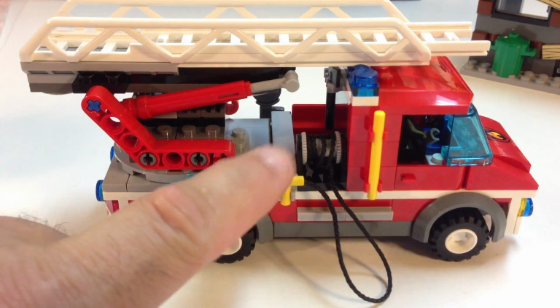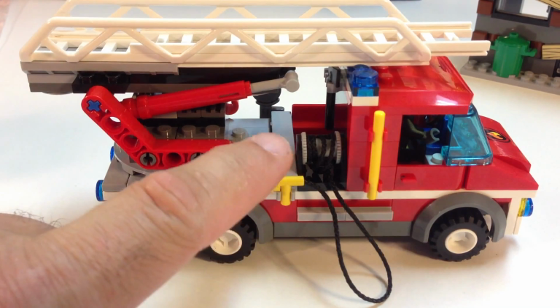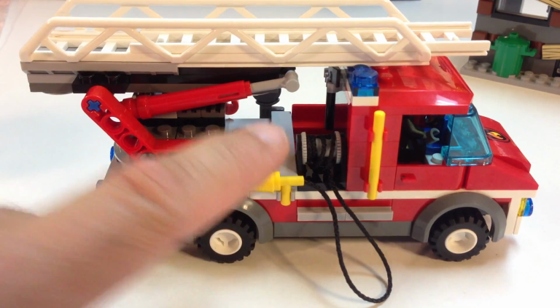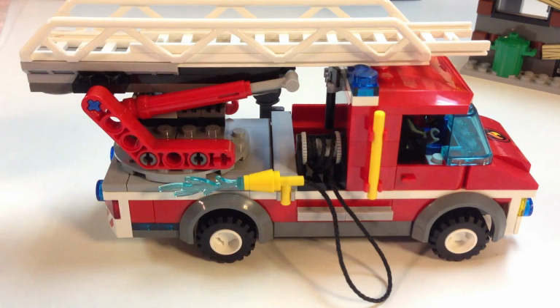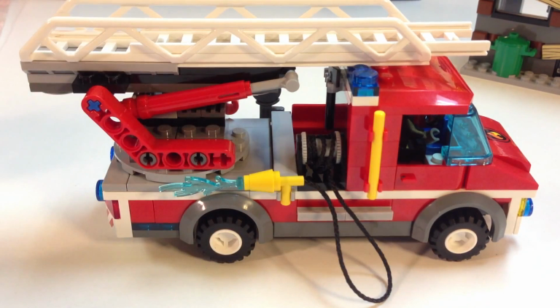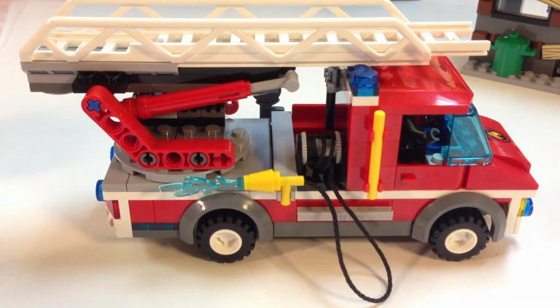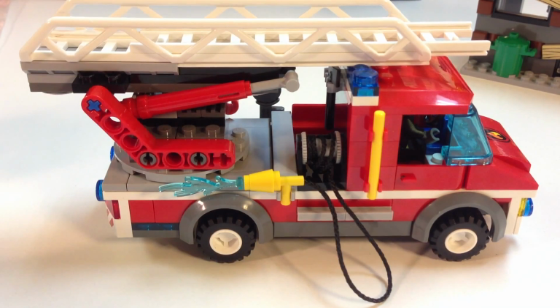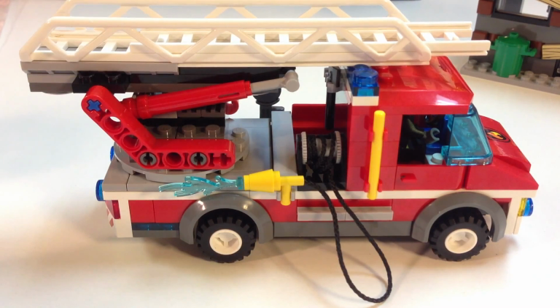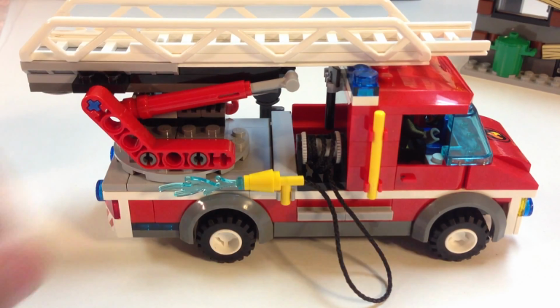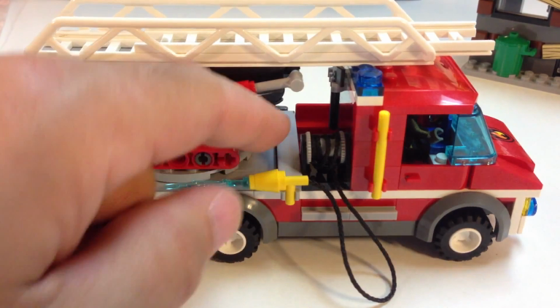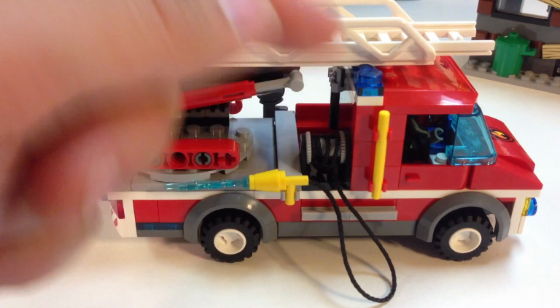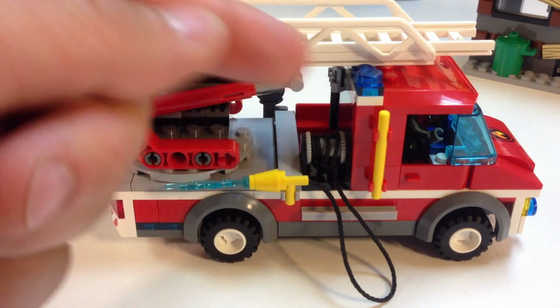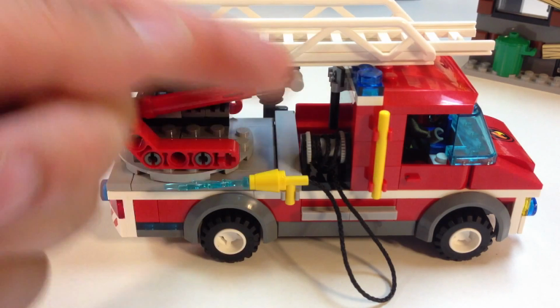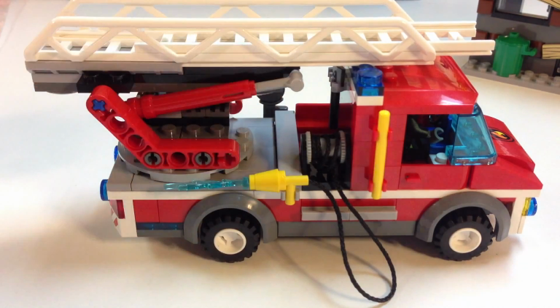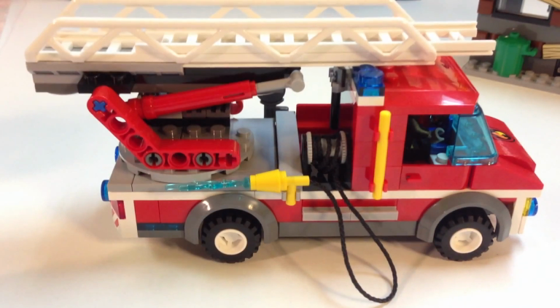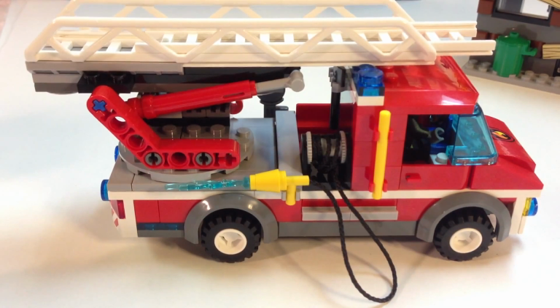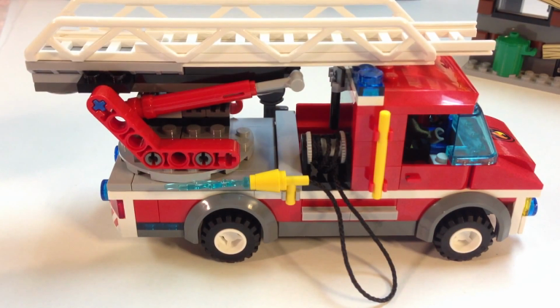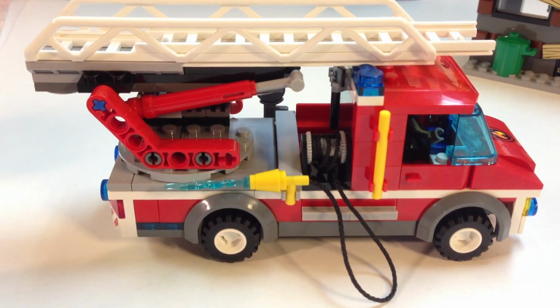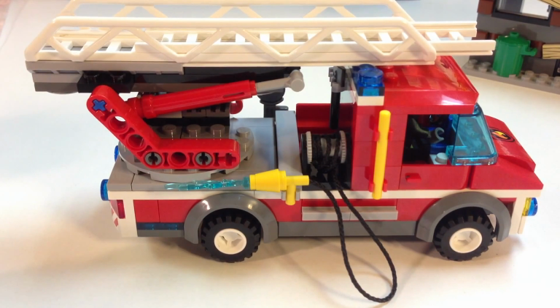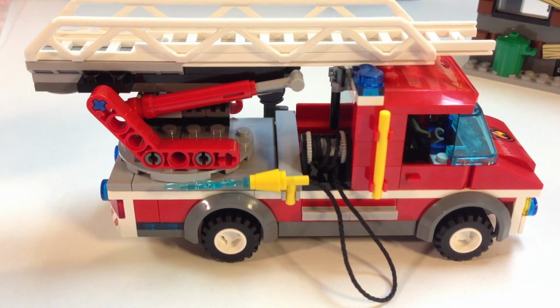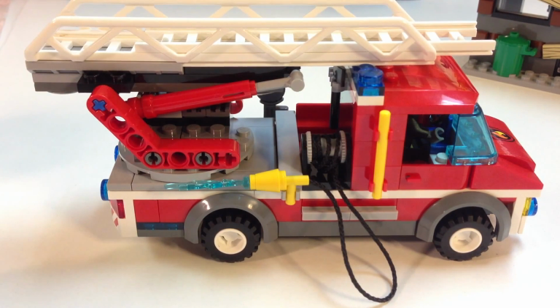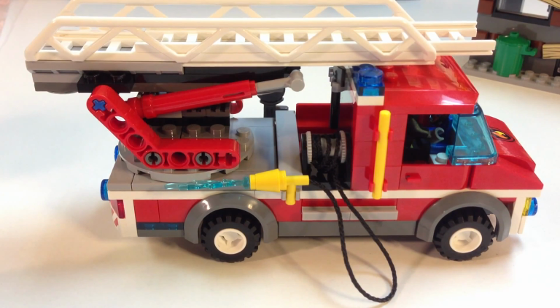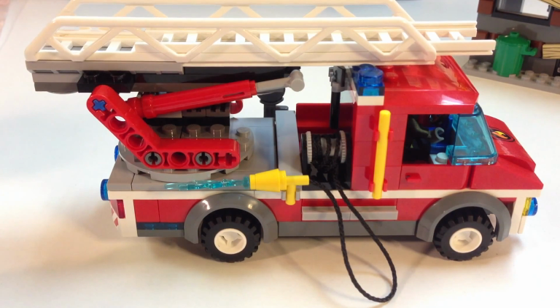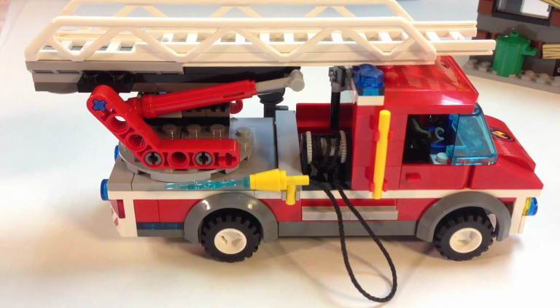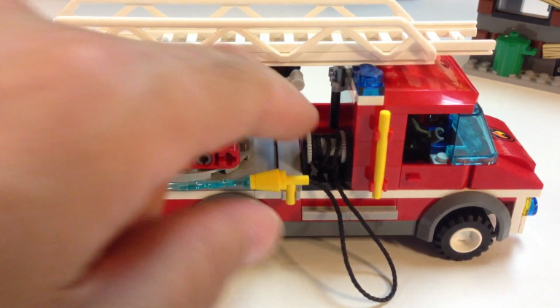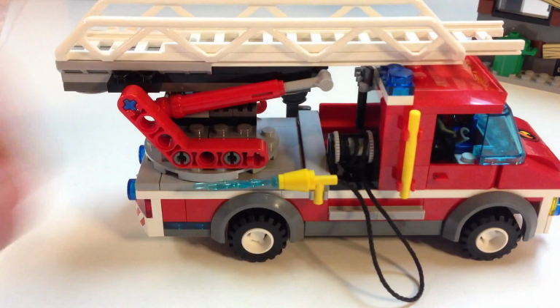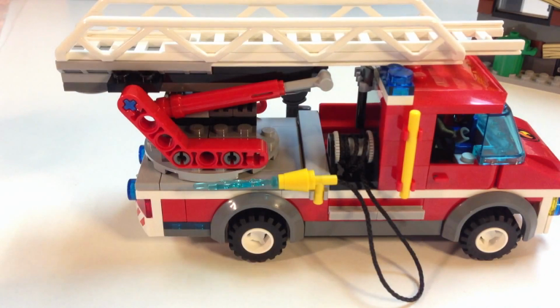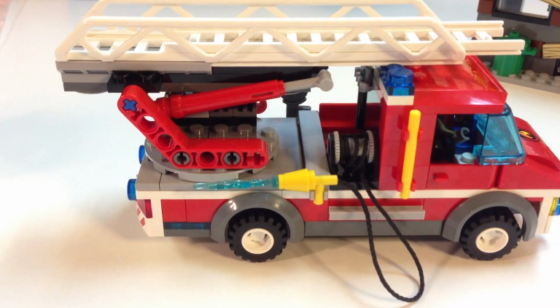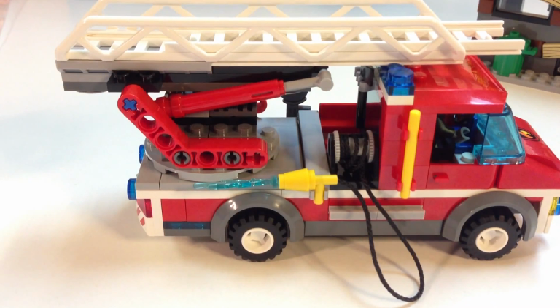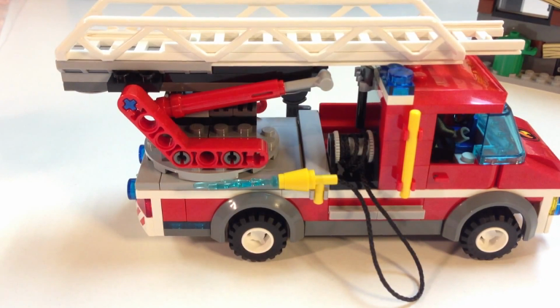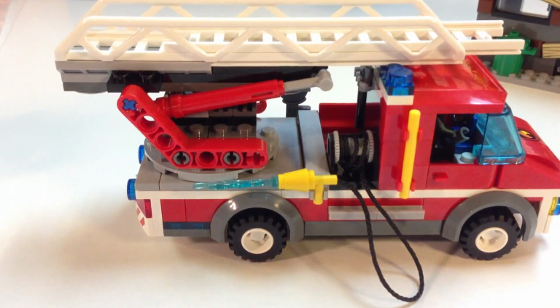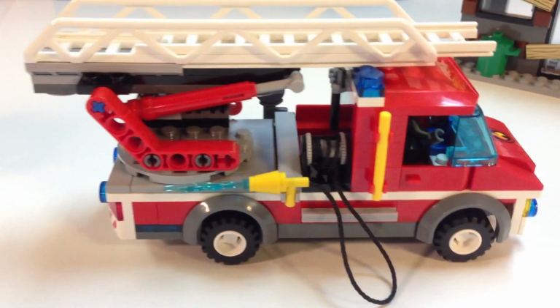Nice ladder though — I like the air hydraulics. A little disappointed that the hose can break easily if you pull on it, and it should have some better method of winding up. I hate those types of pulleys.